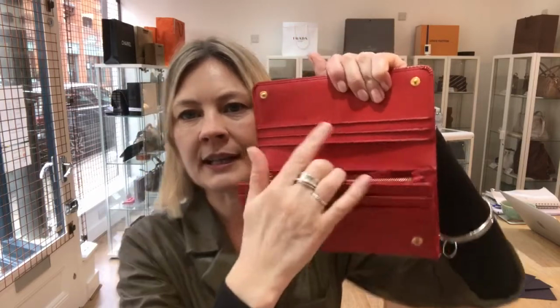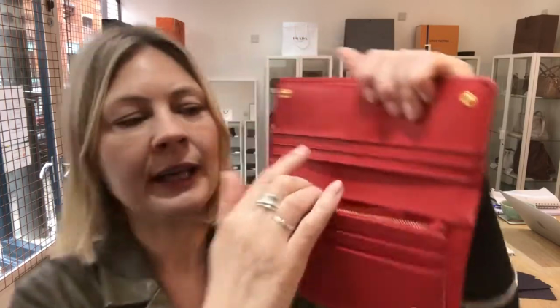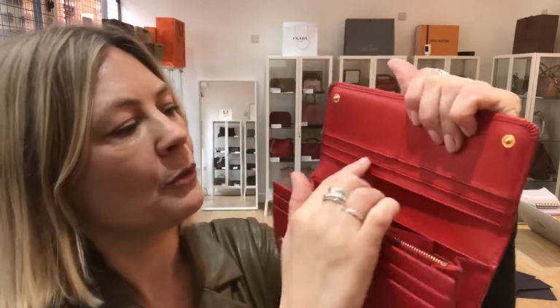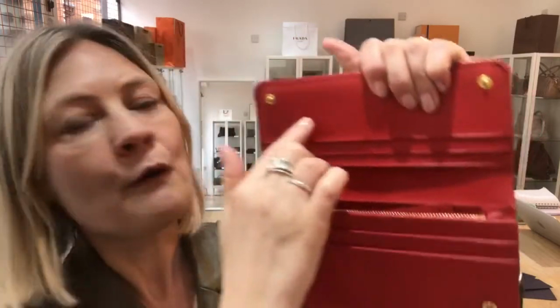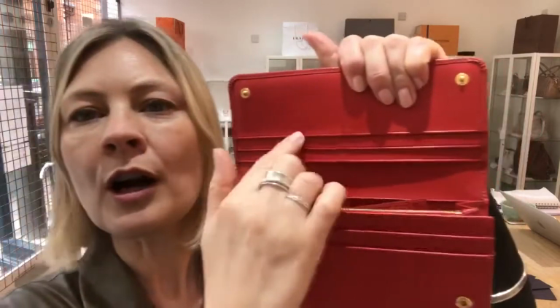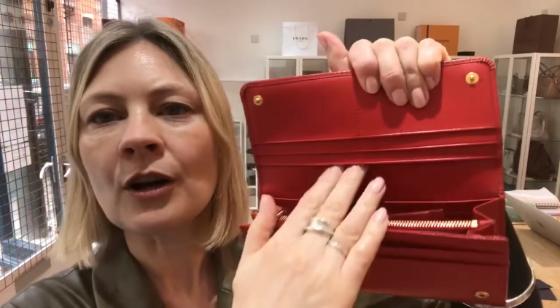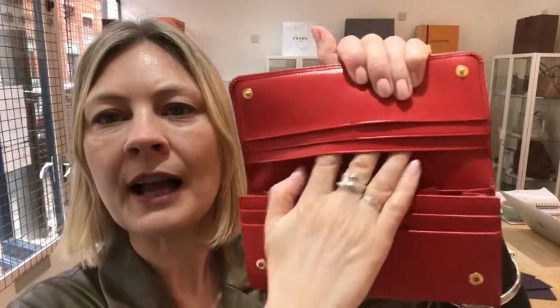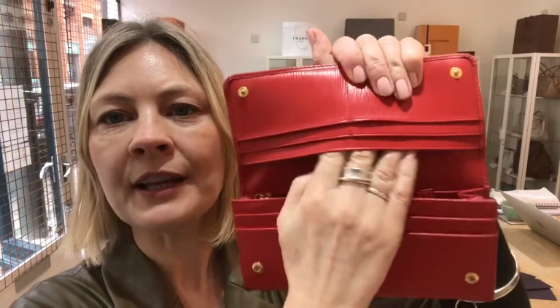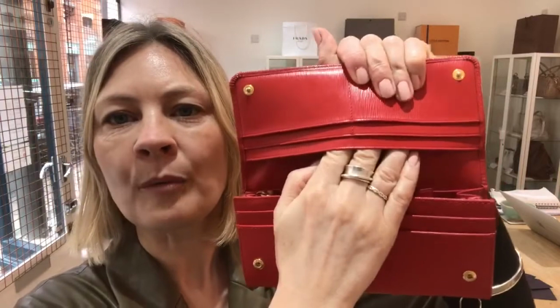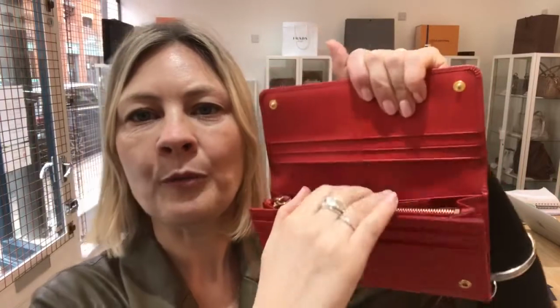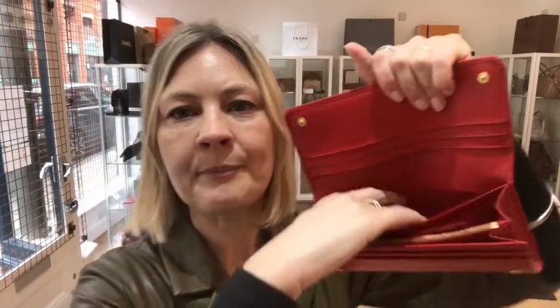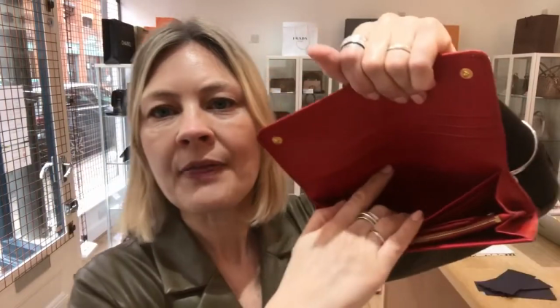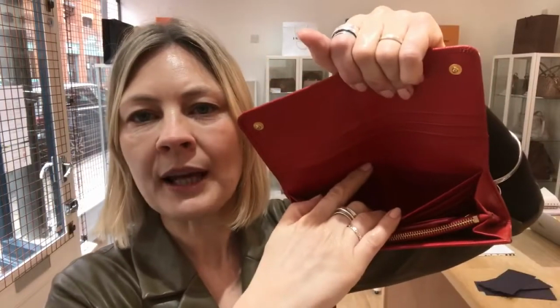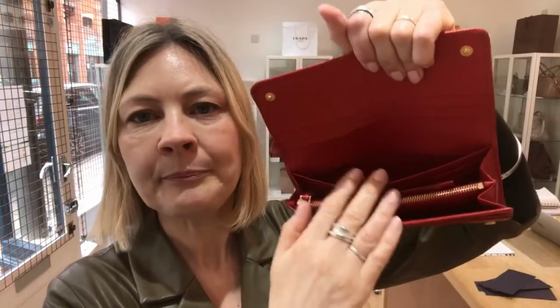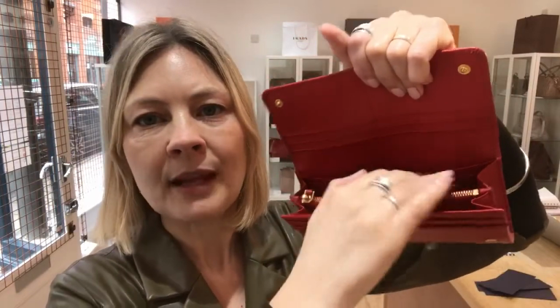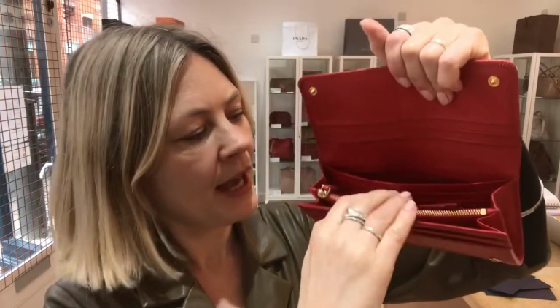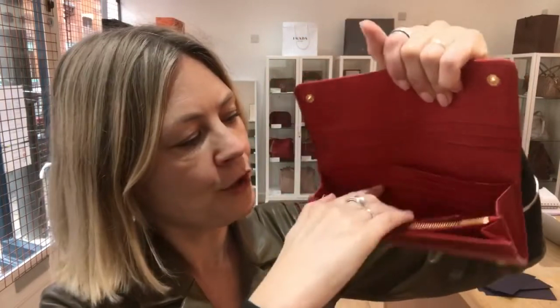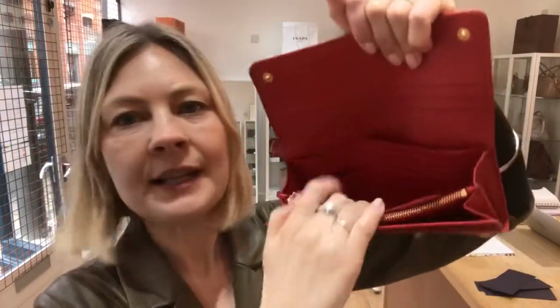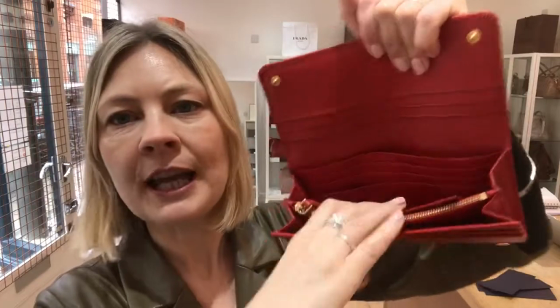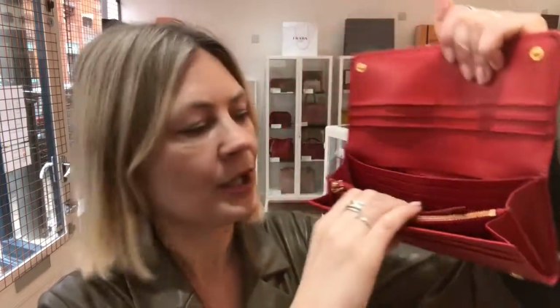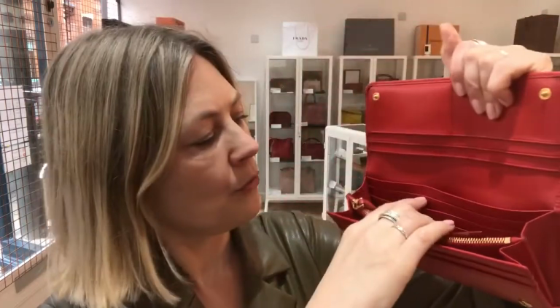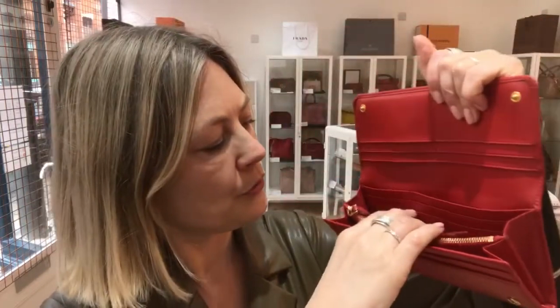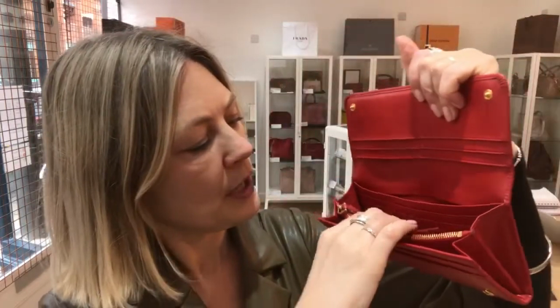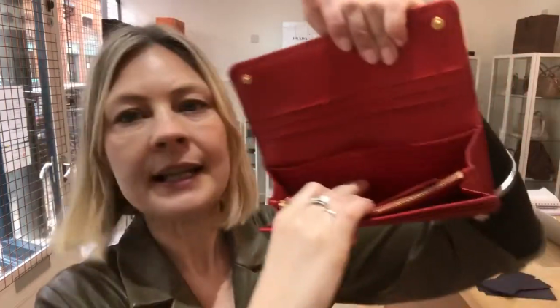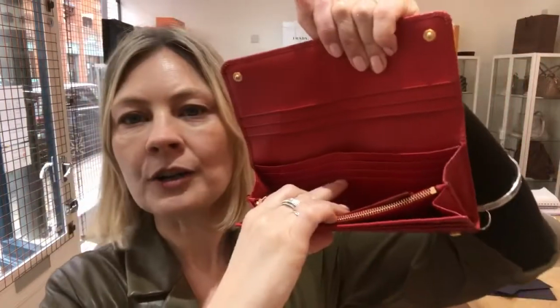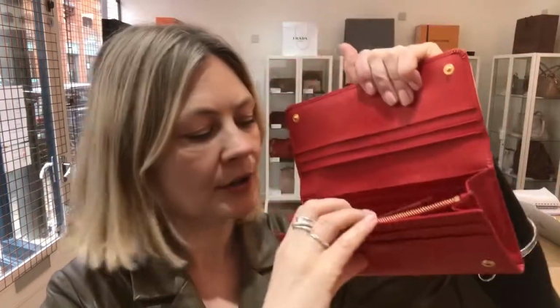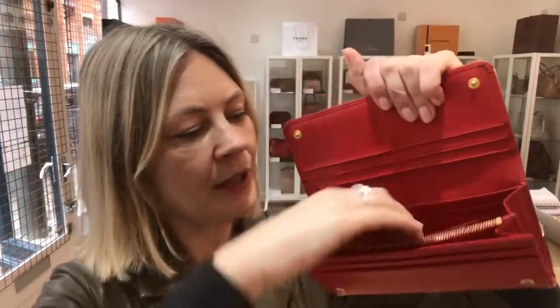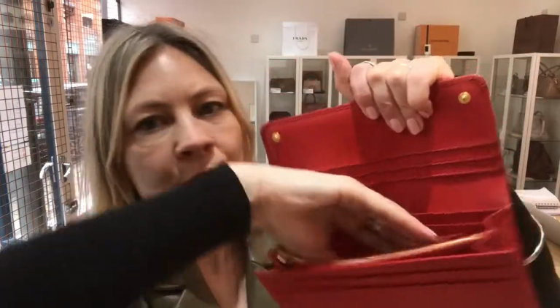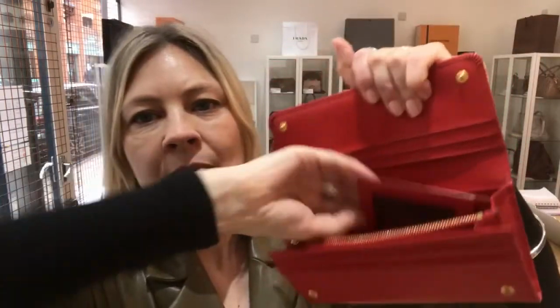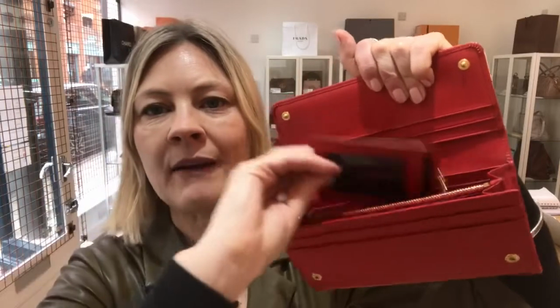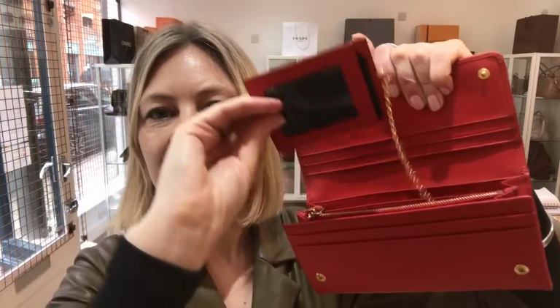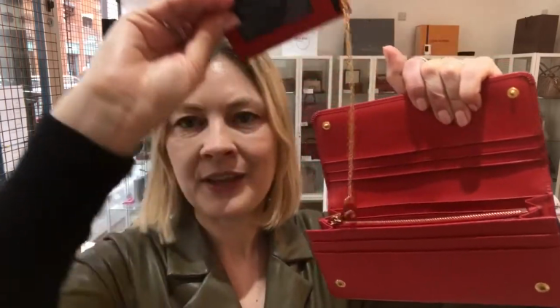So let's start here. We've got four card slots and then a long note pocket. Then a pocket there. Then you've got this section here which has got one, two, six card slots.